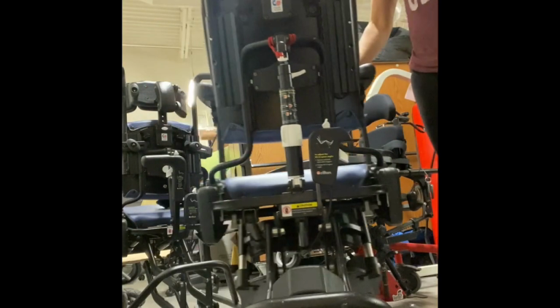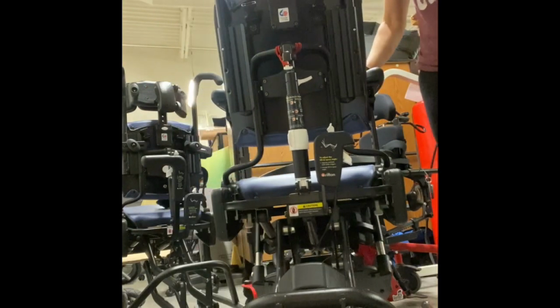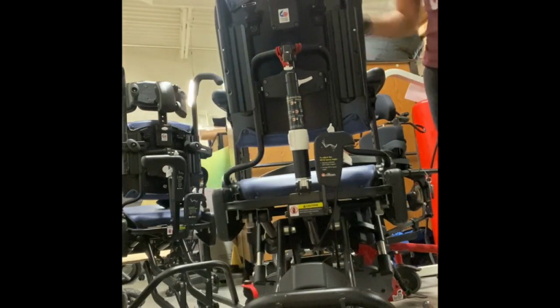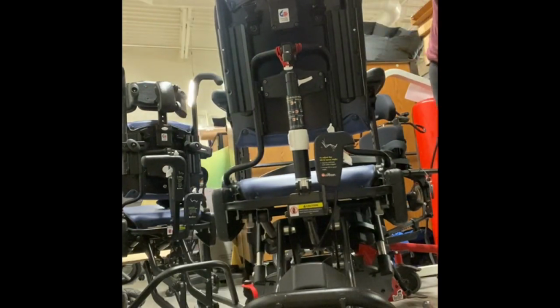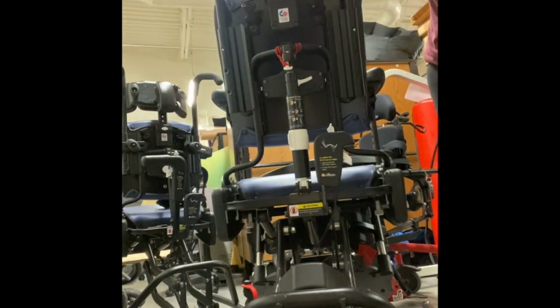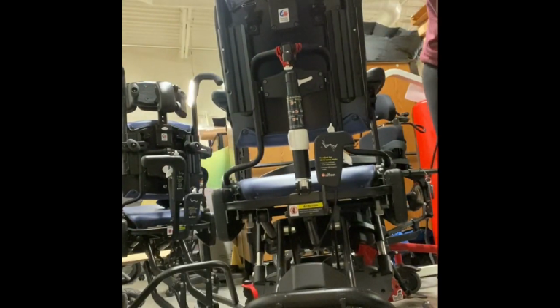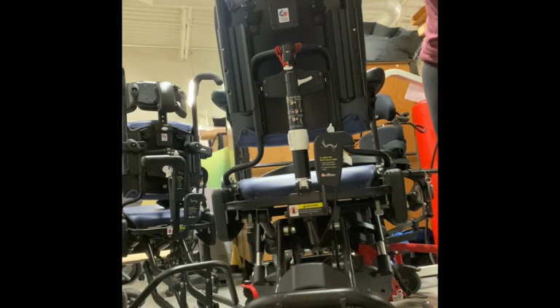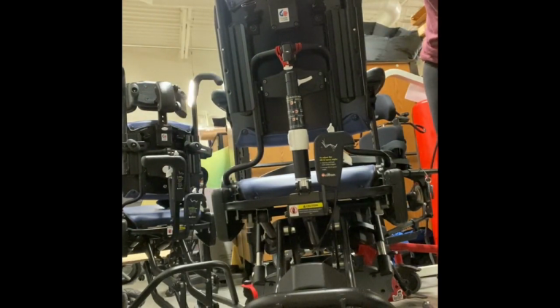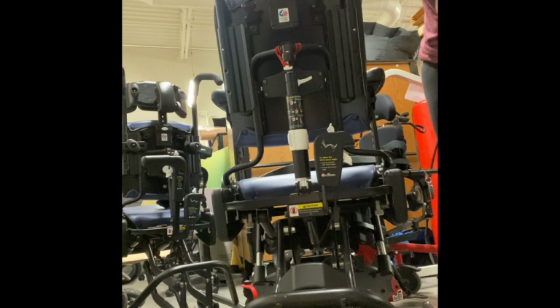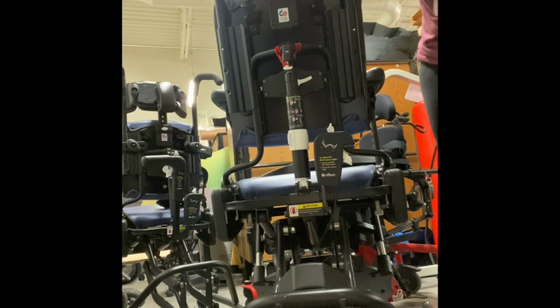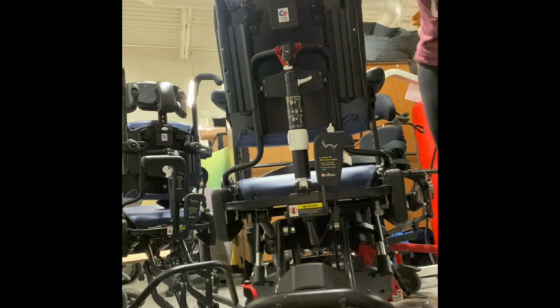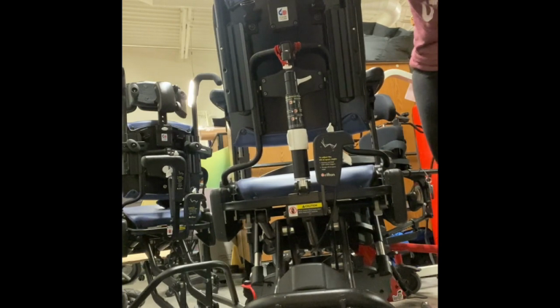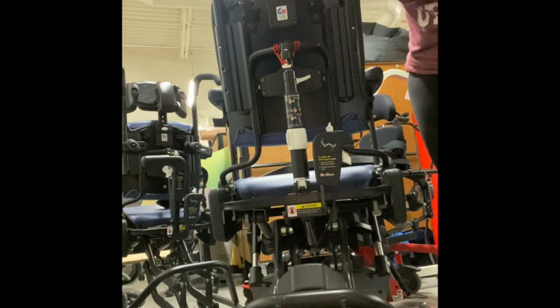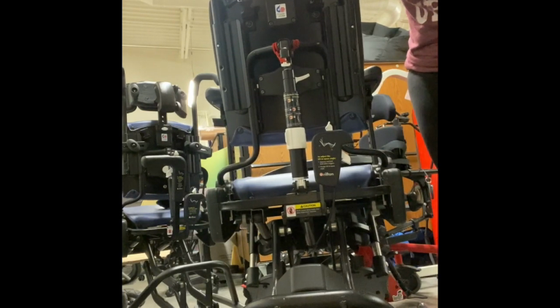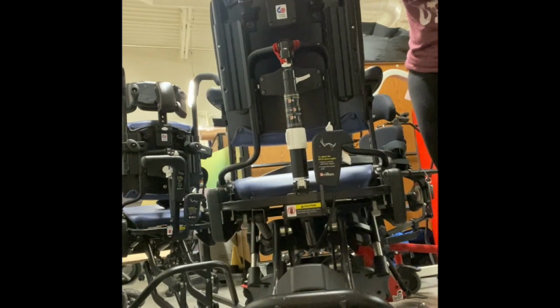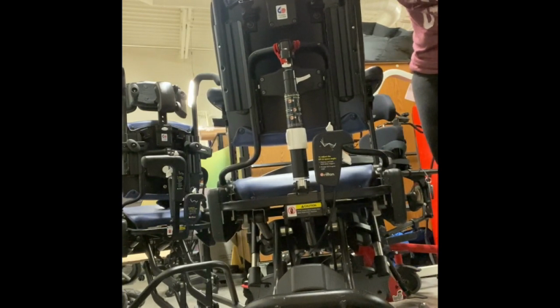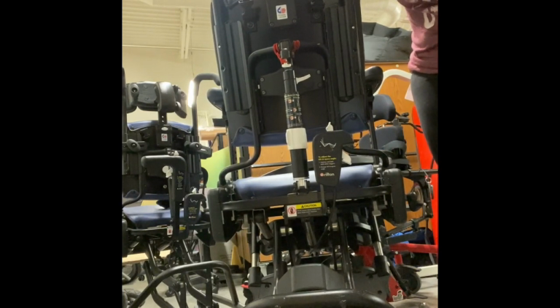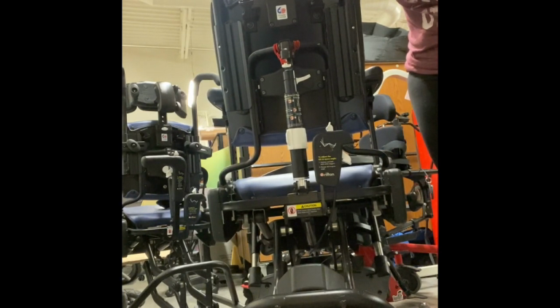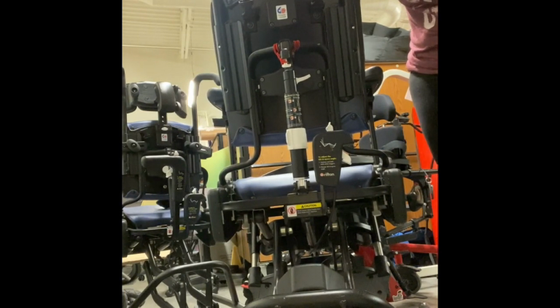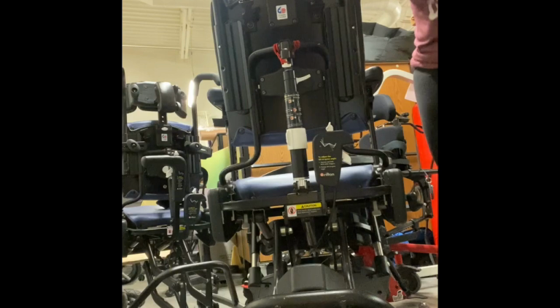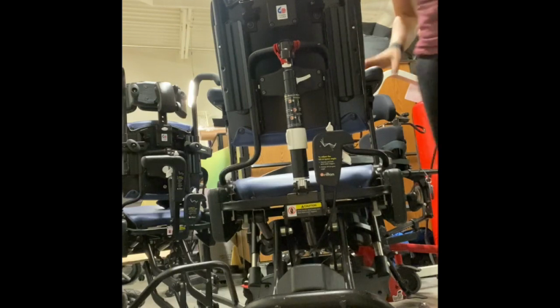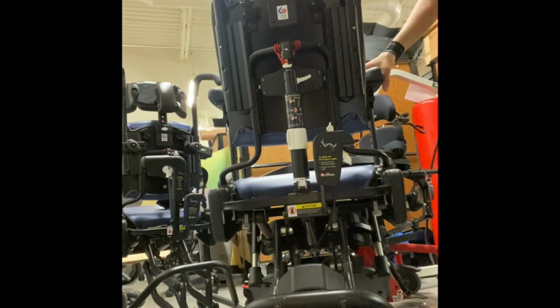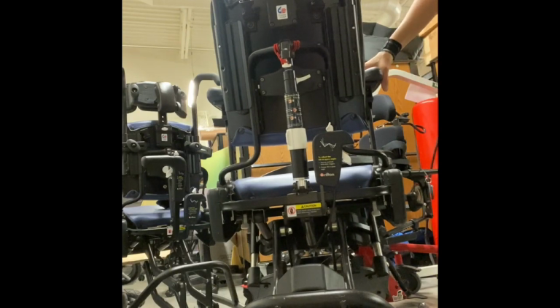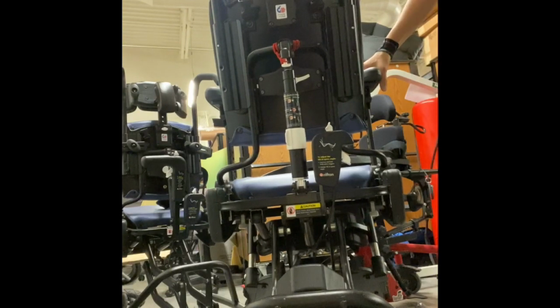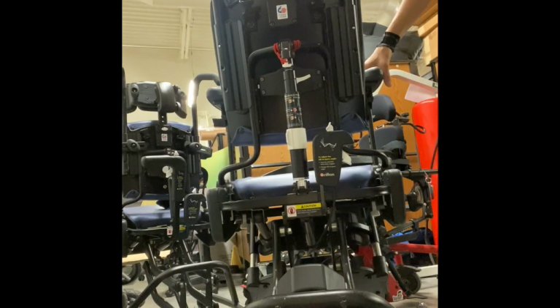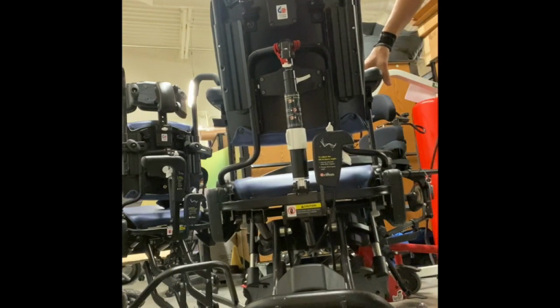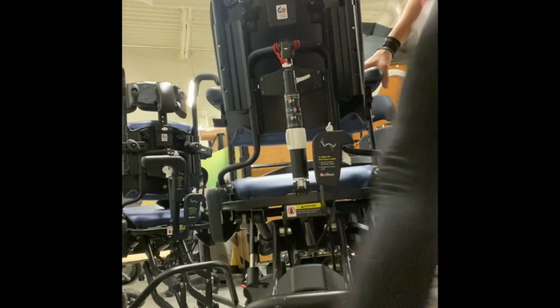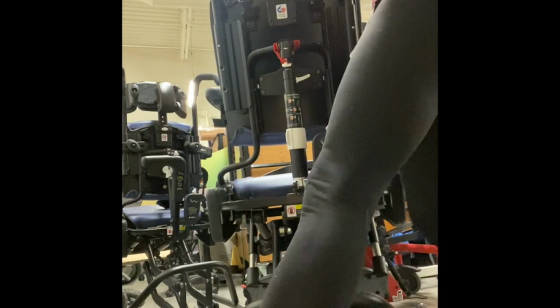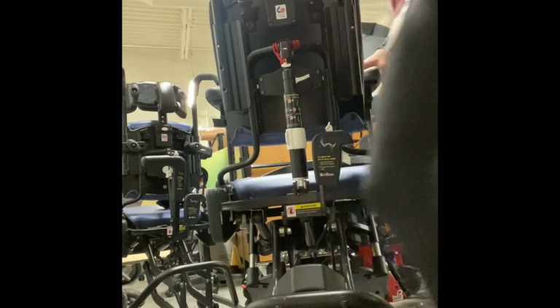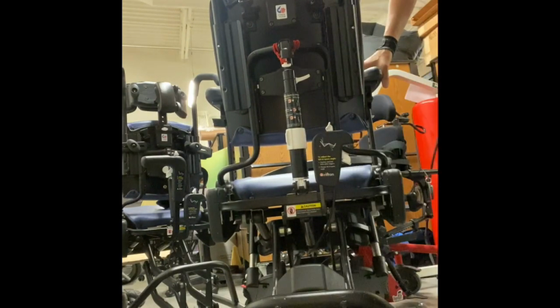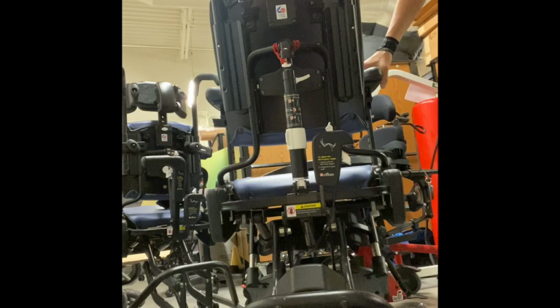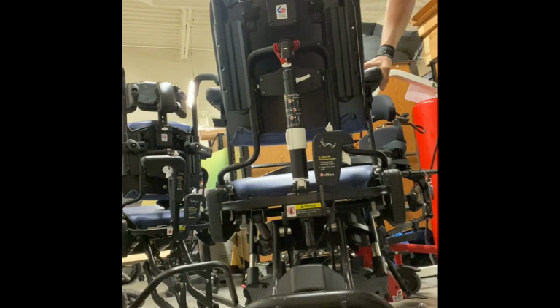Hey friends! Today I'm going to show you how to adjust for recline and tilt on a medium or large Riften Activity Chair. This is a Riften Activity Chair 850. This one is a medium.